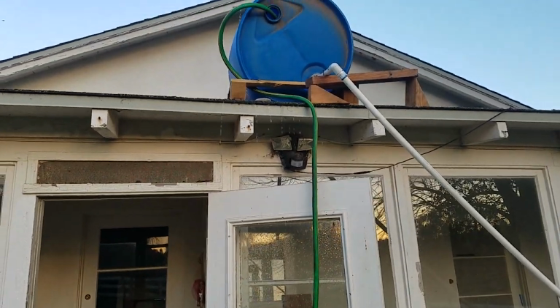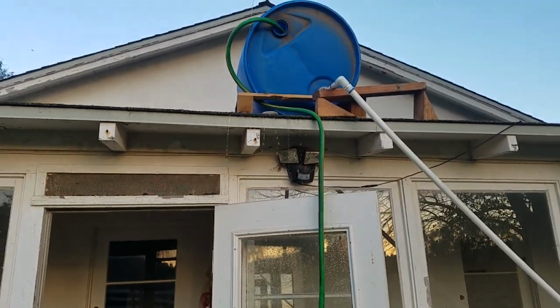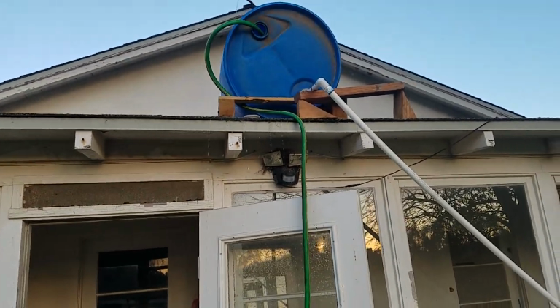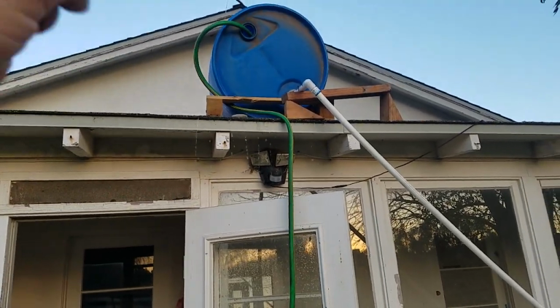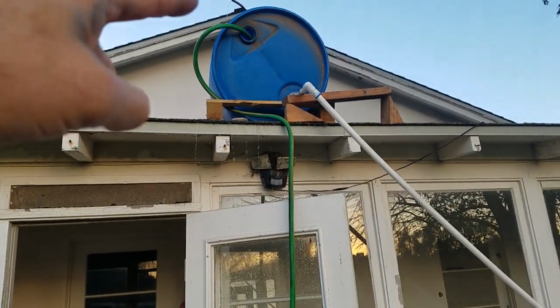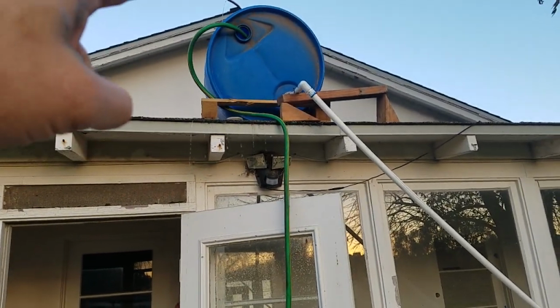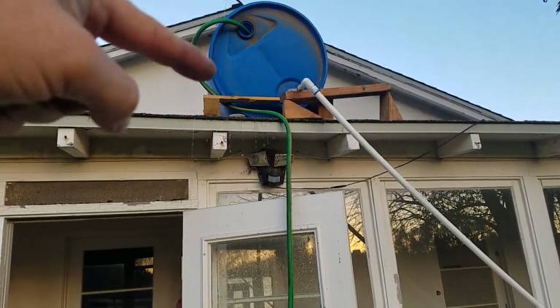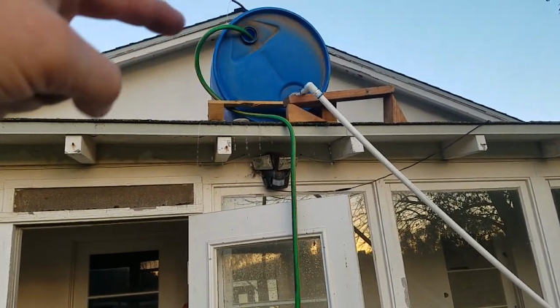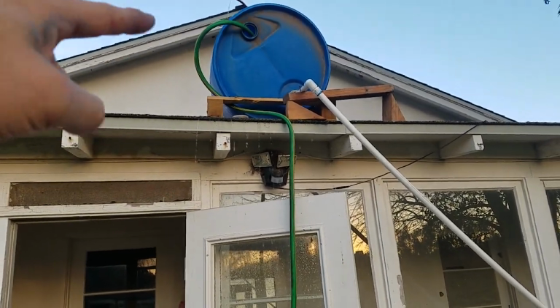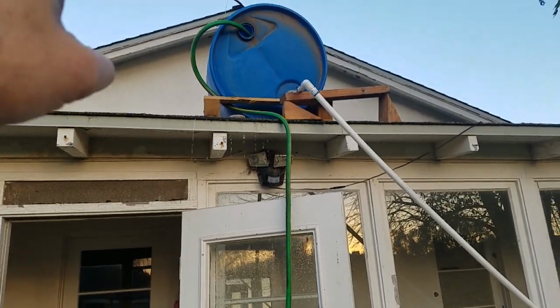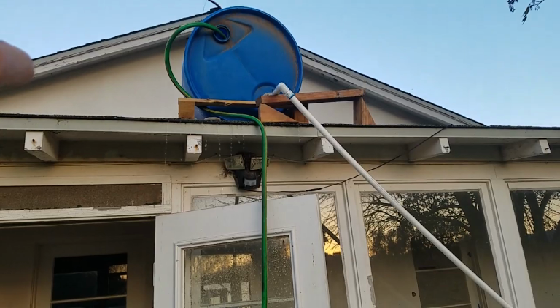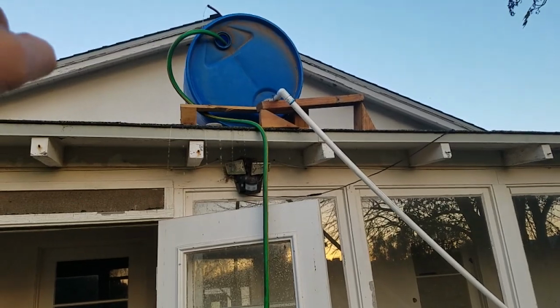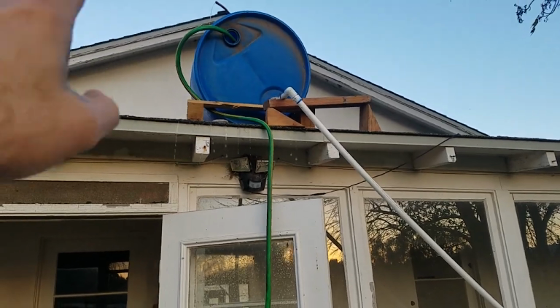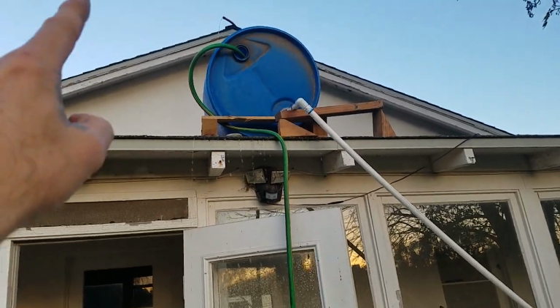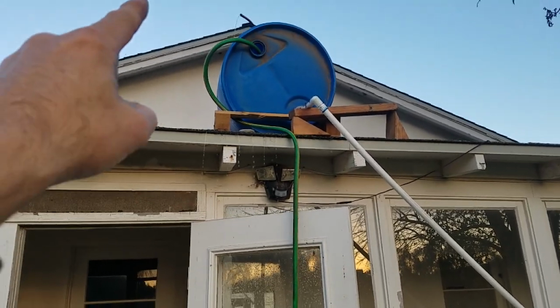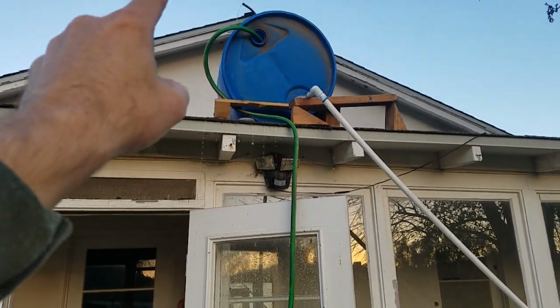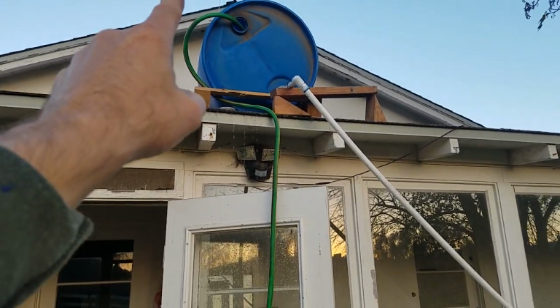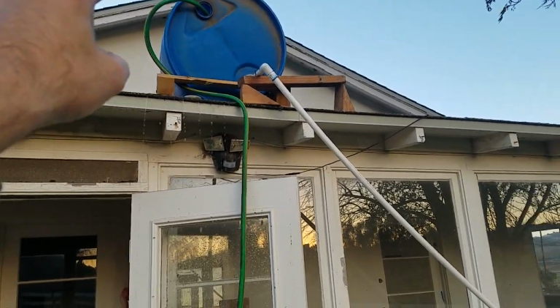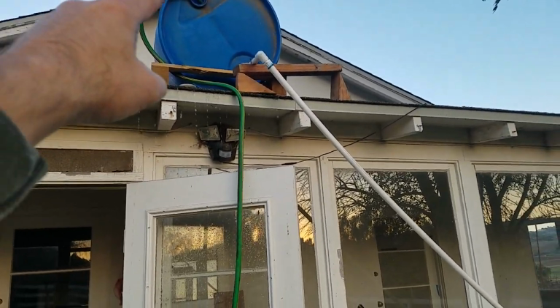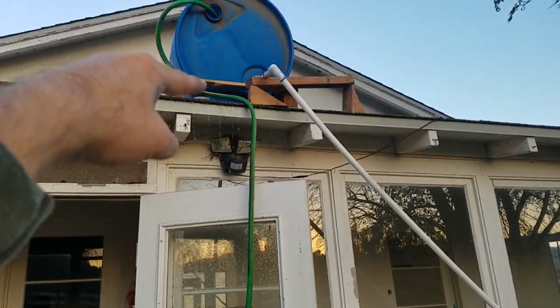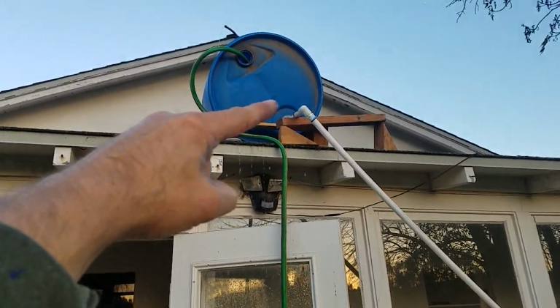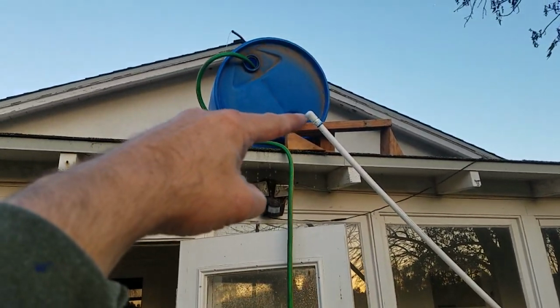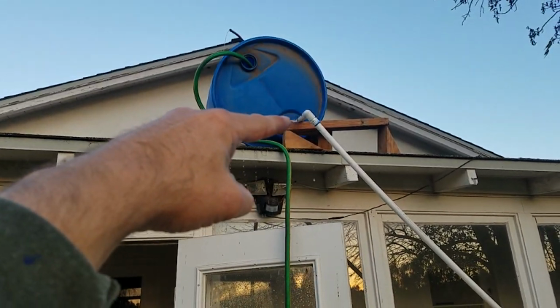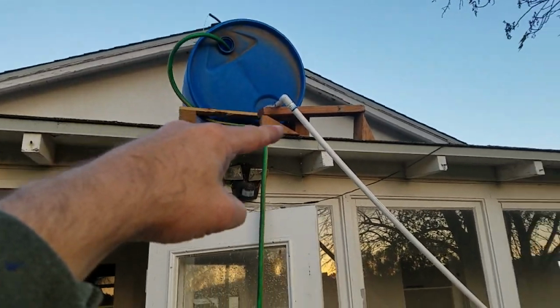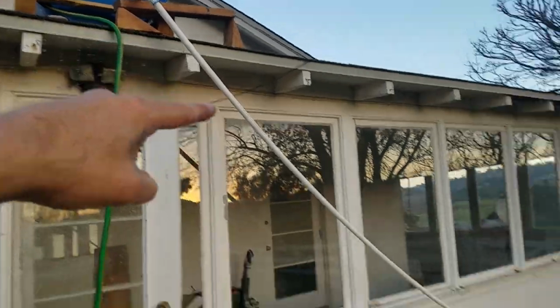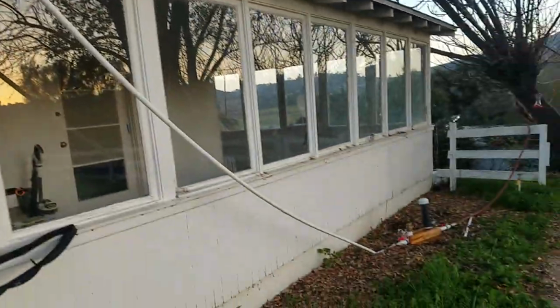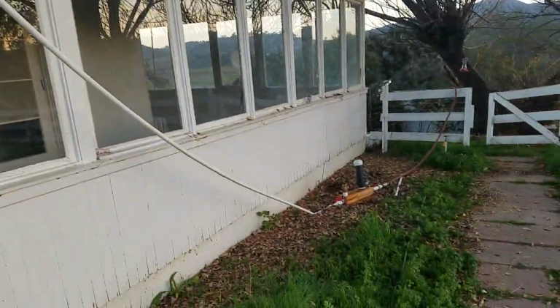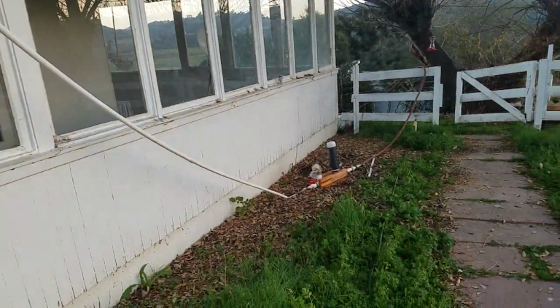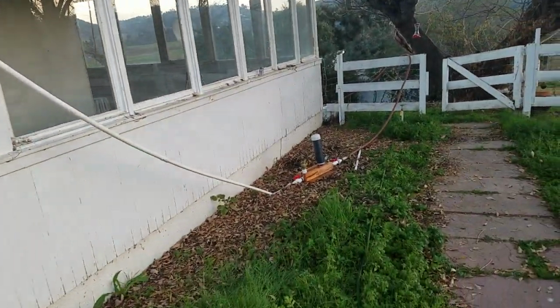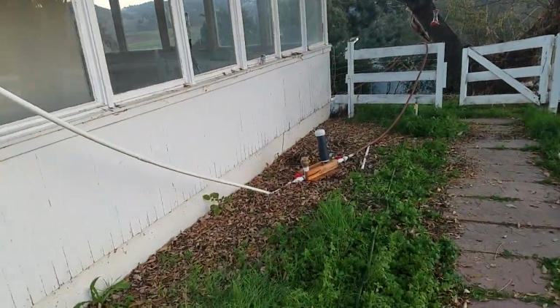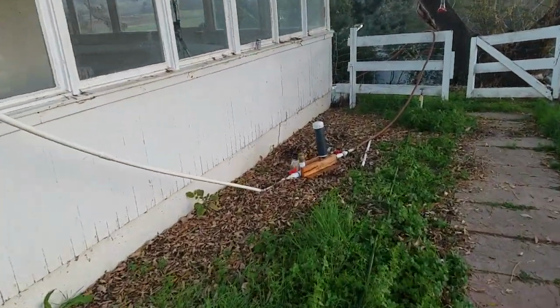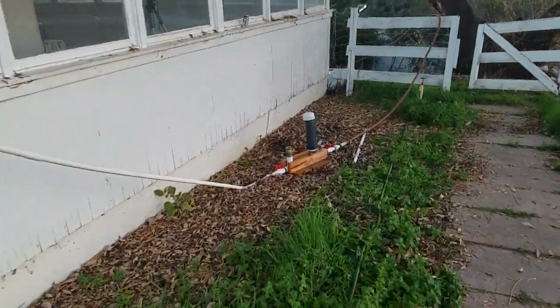That is just the water coming back. That green hose just filled up. That green hose is not on. So my supply line is just out of there, going down to run my ram pump.